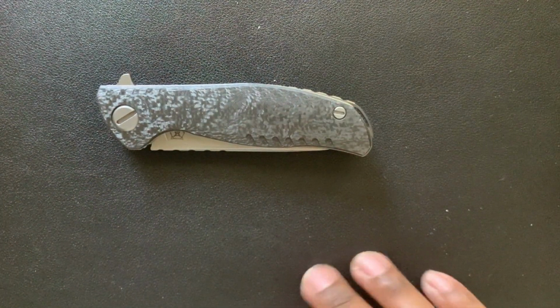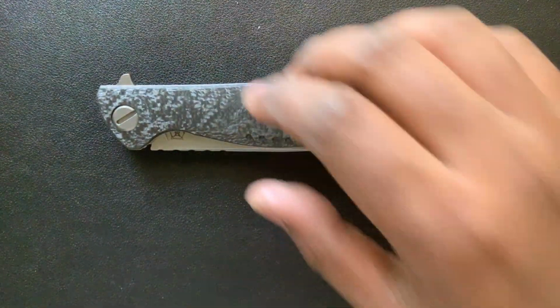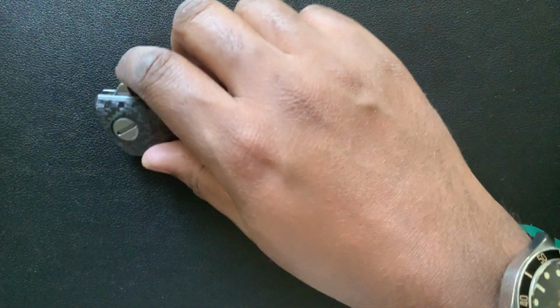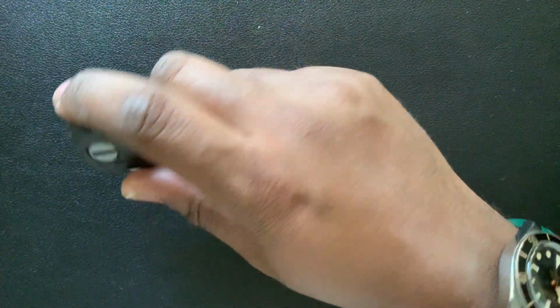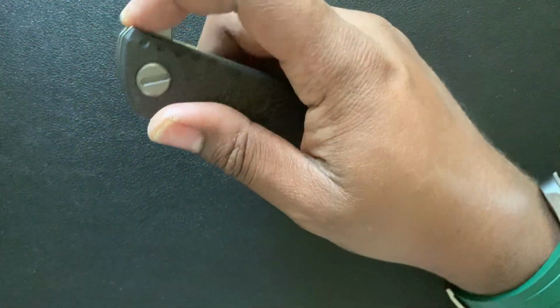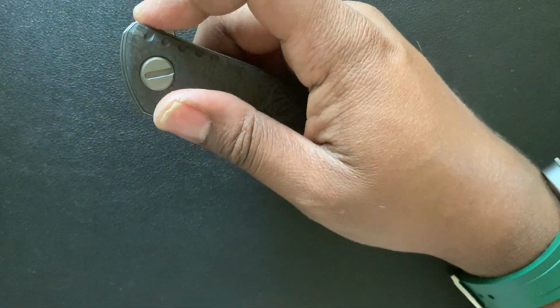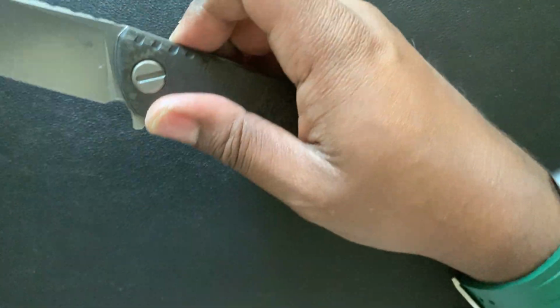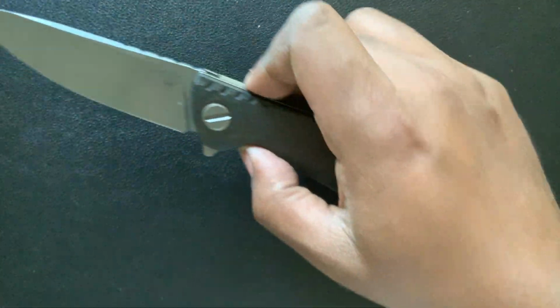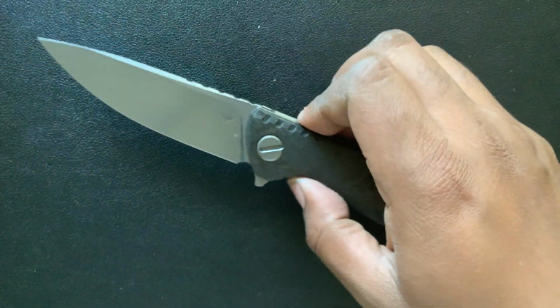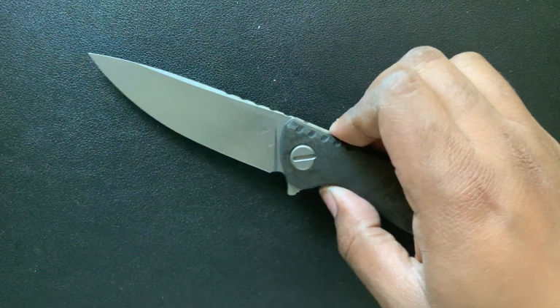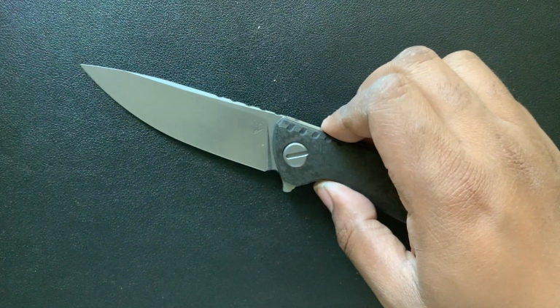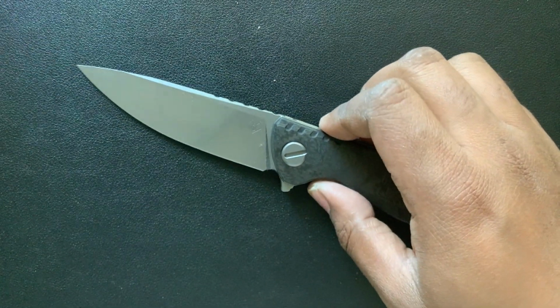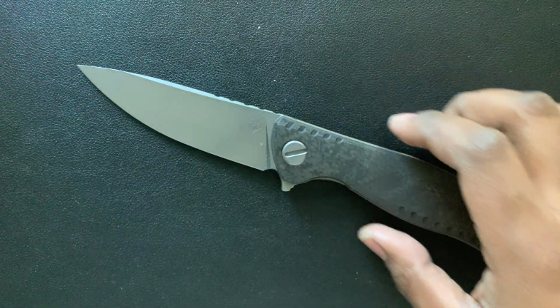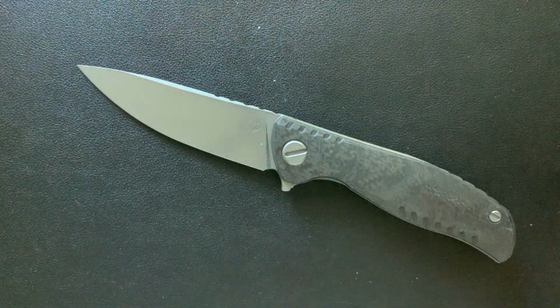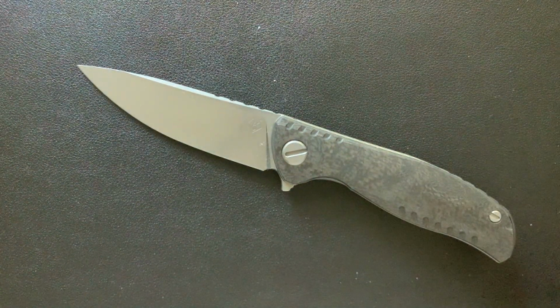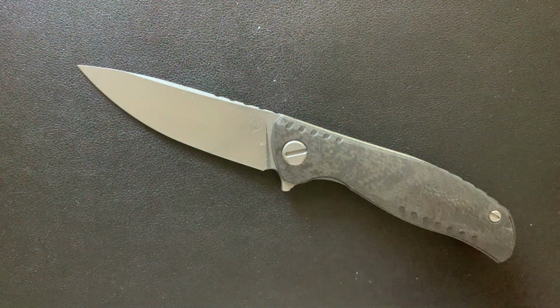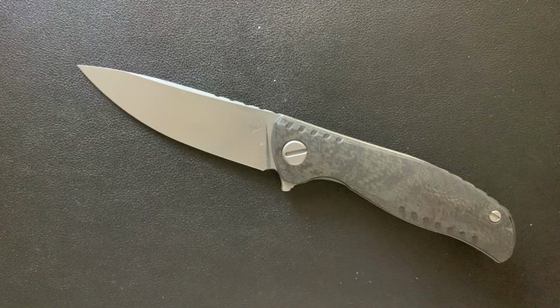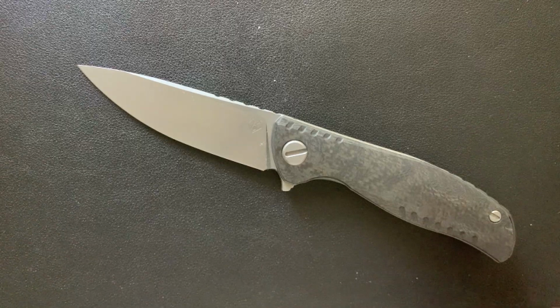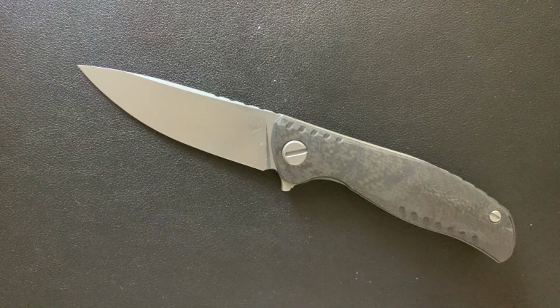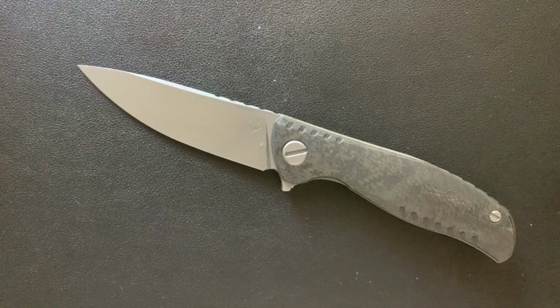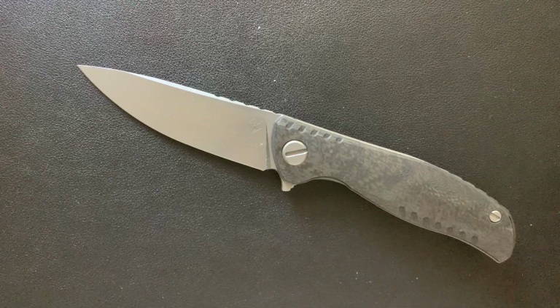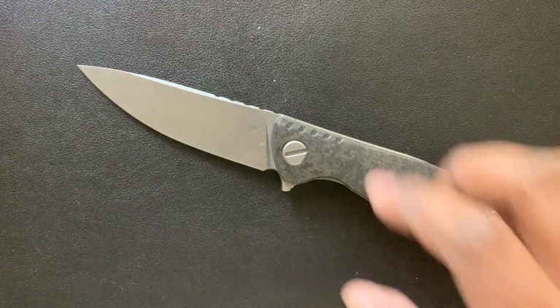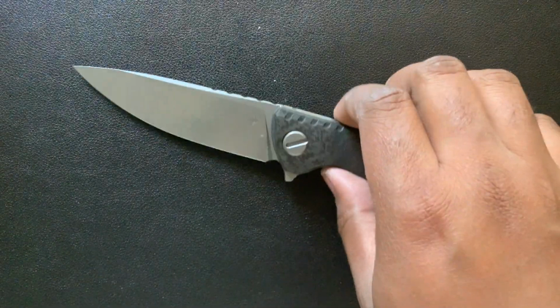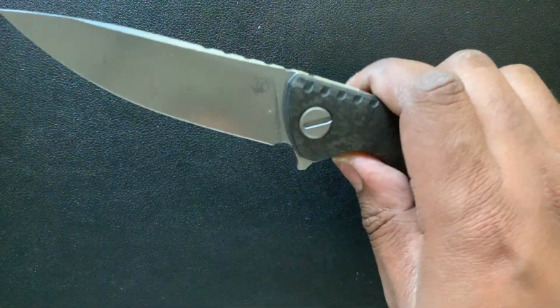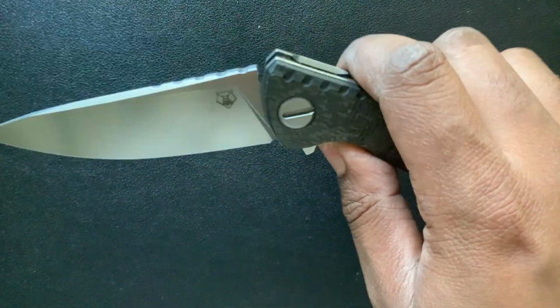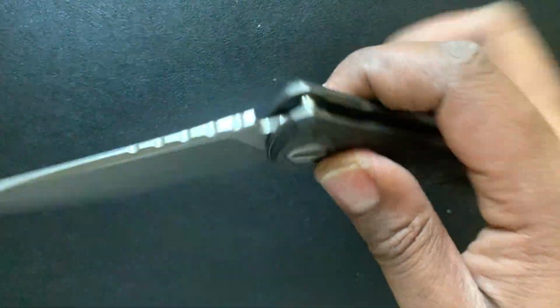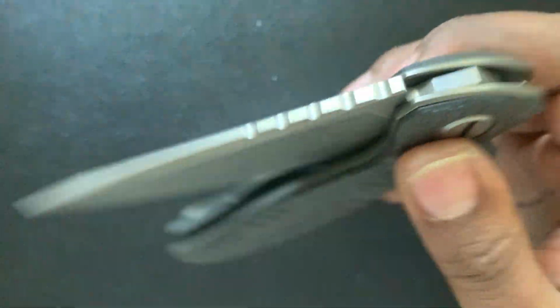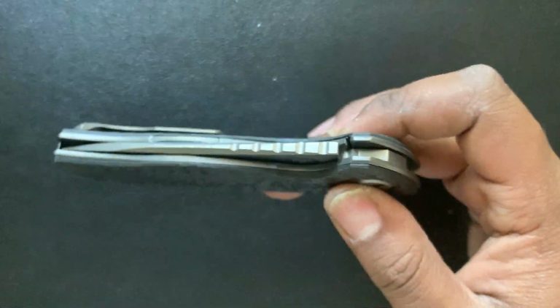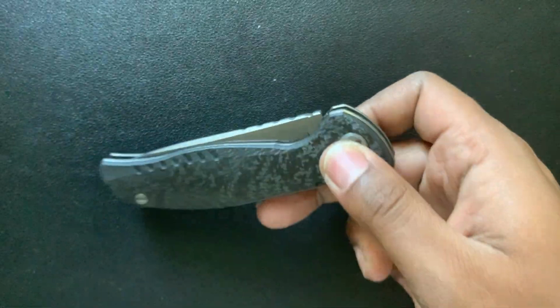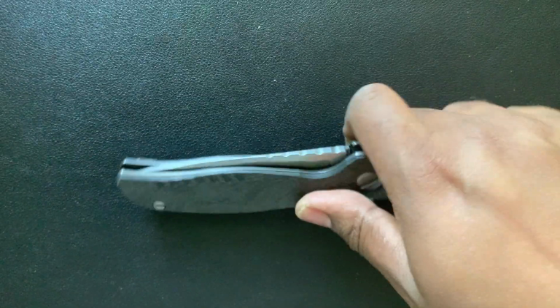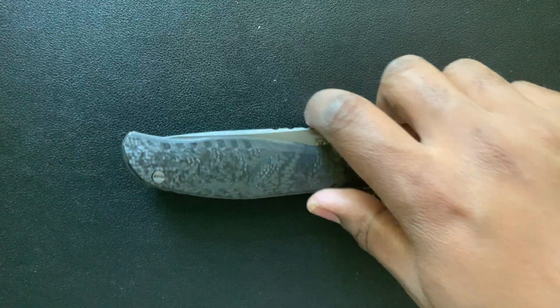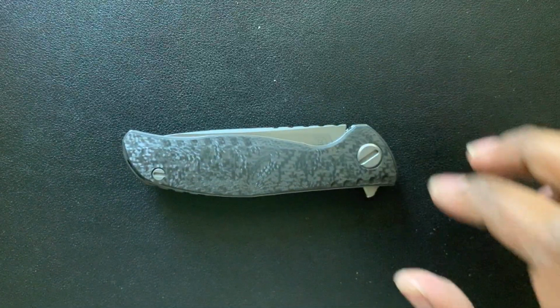Hope you've enjoyed this knife of the day. This is the Shira Gaurav F3NS. Let me know if you have any questions — what do you think about this piece? Would you carry it, or would you throw it in the trash? Peace and love. Like and subscribe.